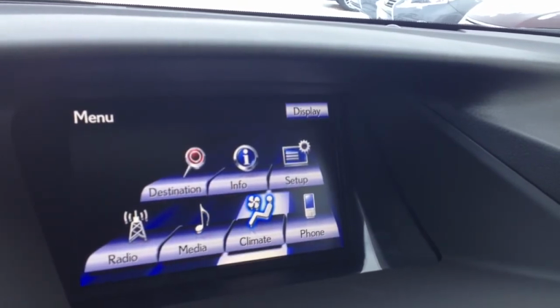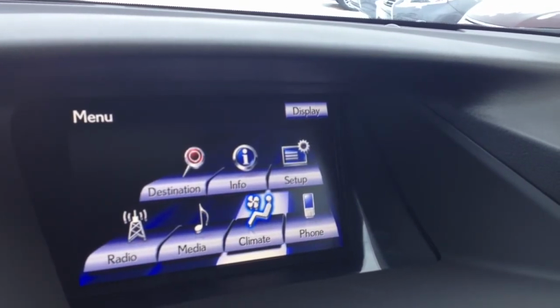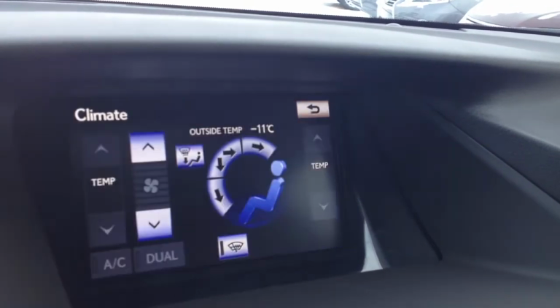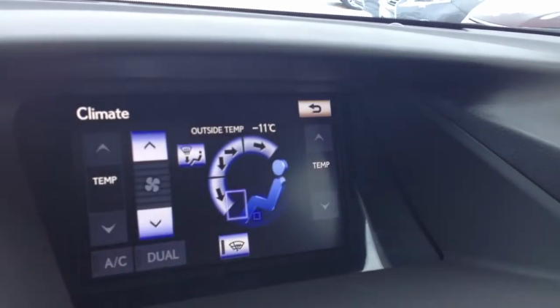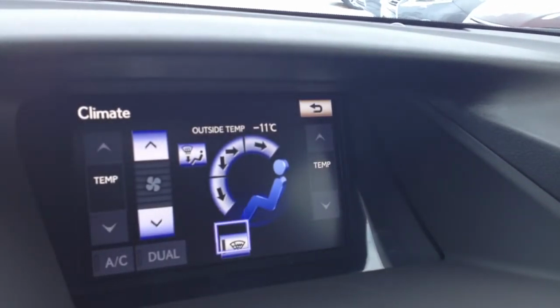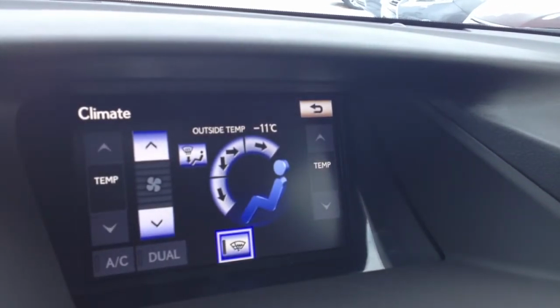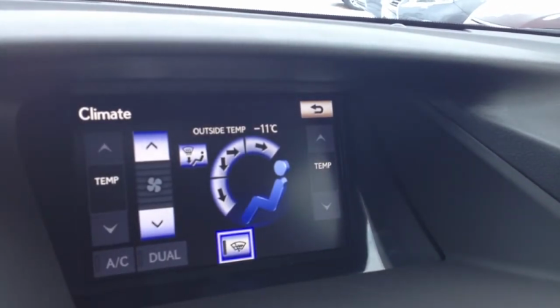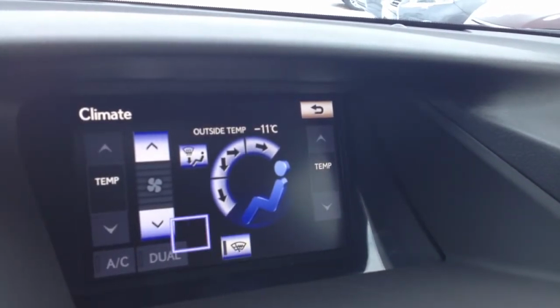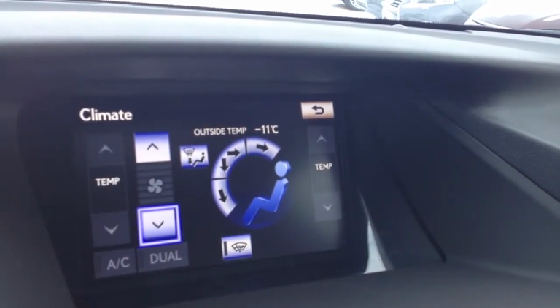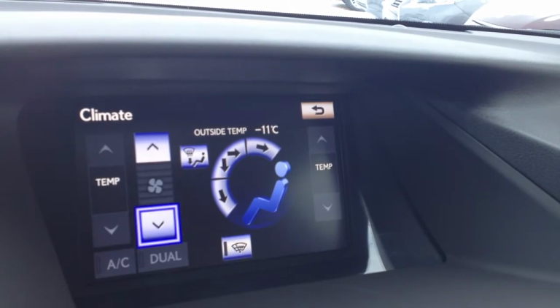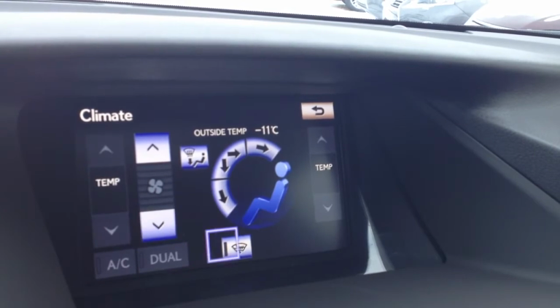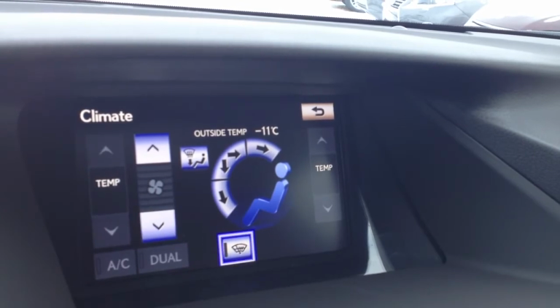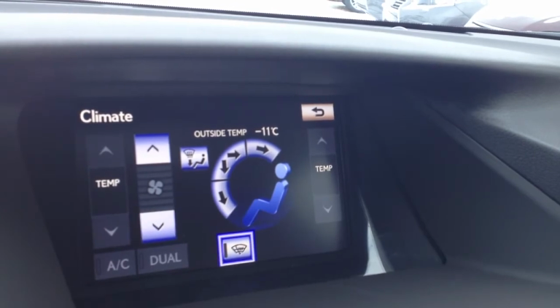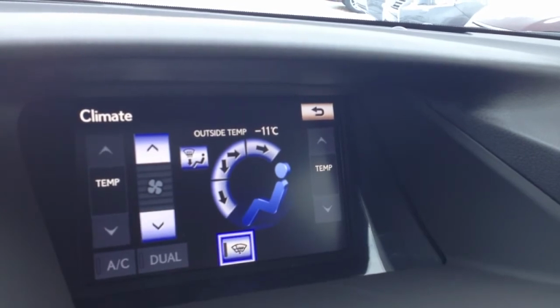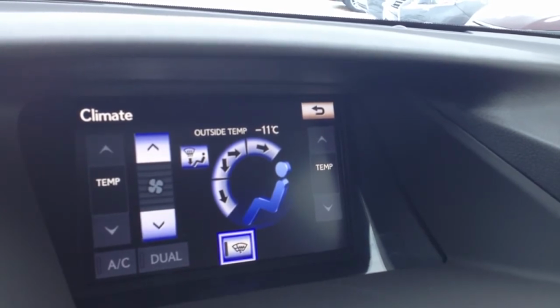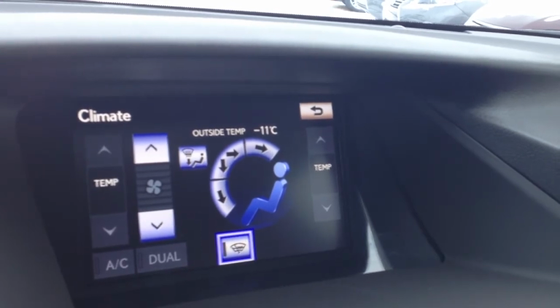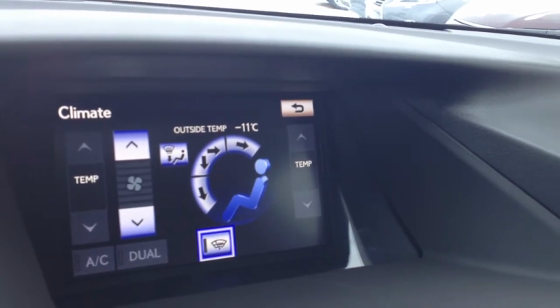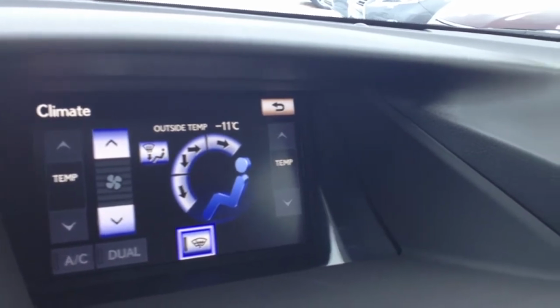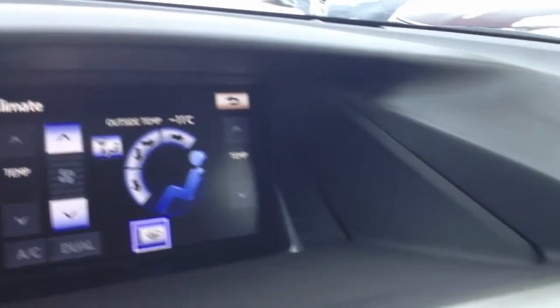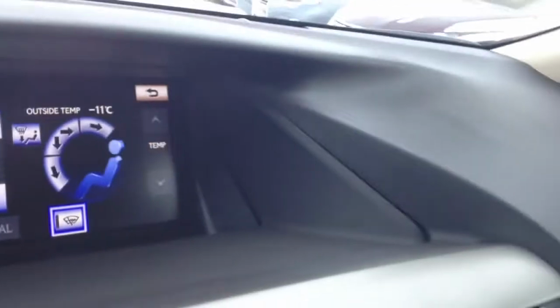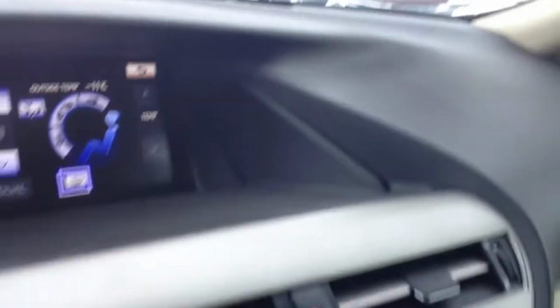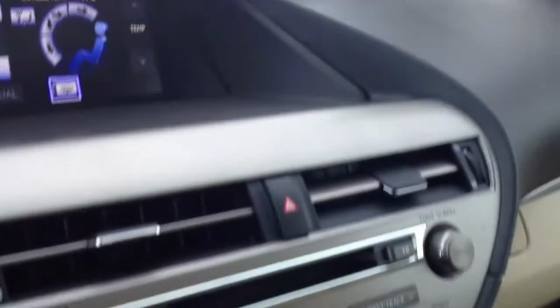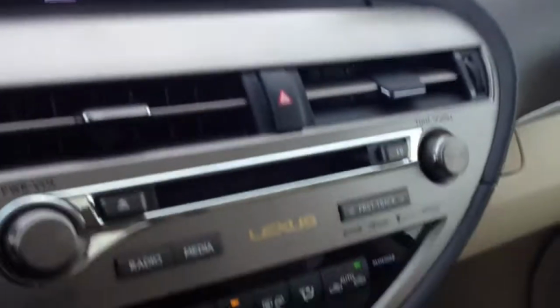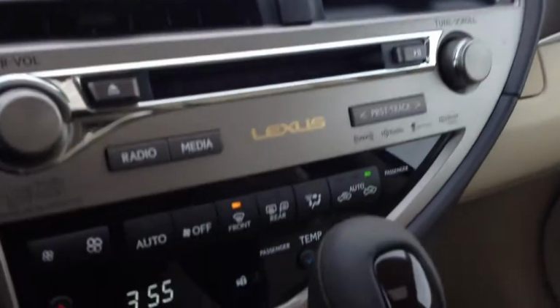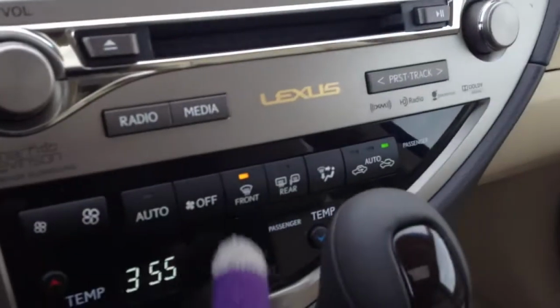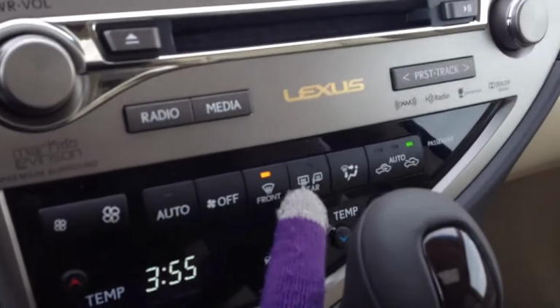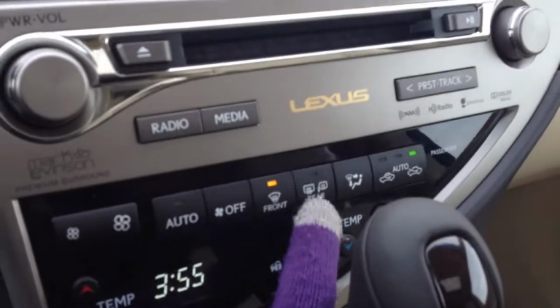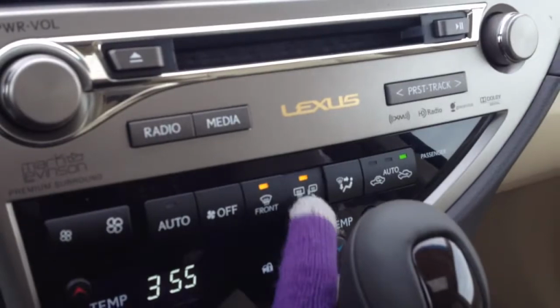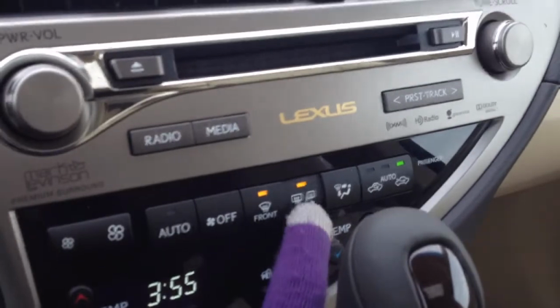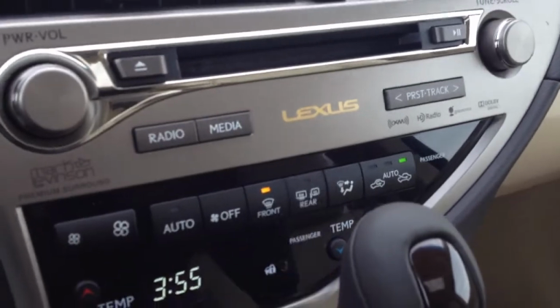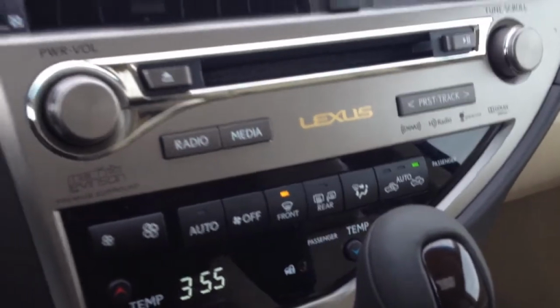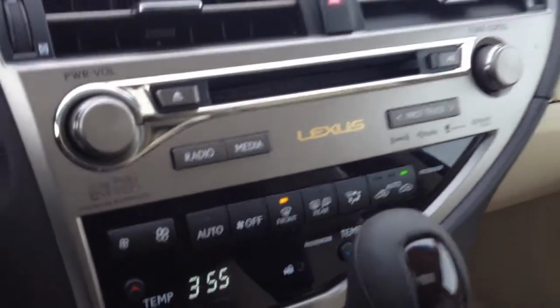For climate, you have your dual zone climate control, AC, your windshield wiper de-icer, front and mirror defrost, and the side mirrors are heated as well.